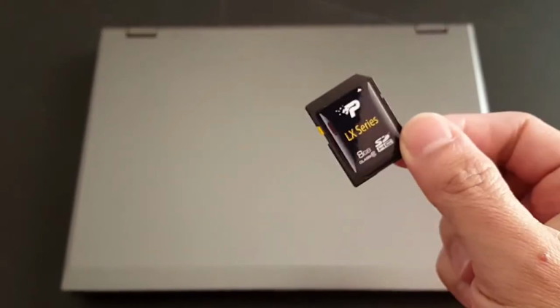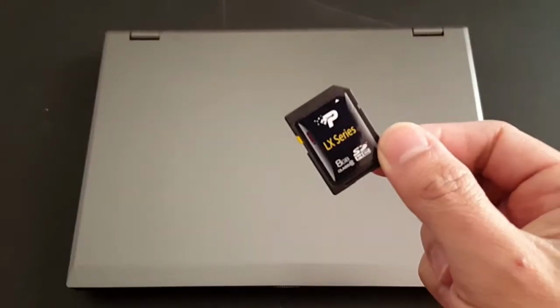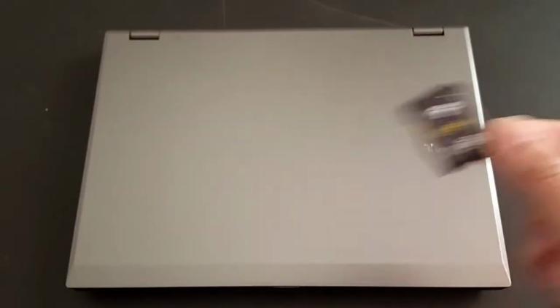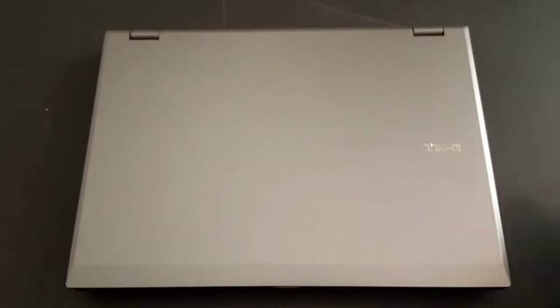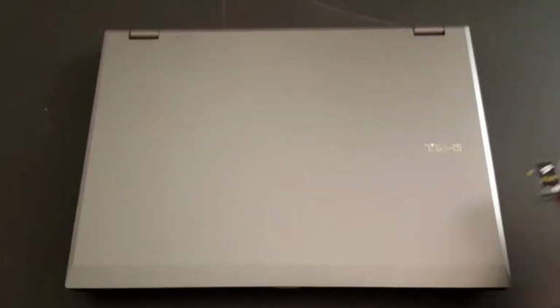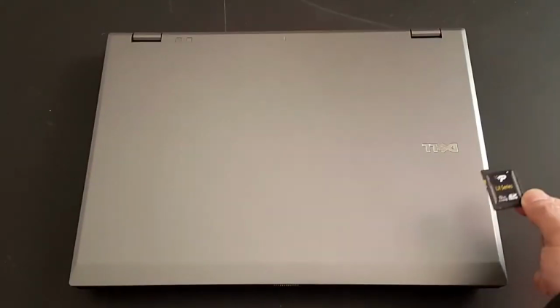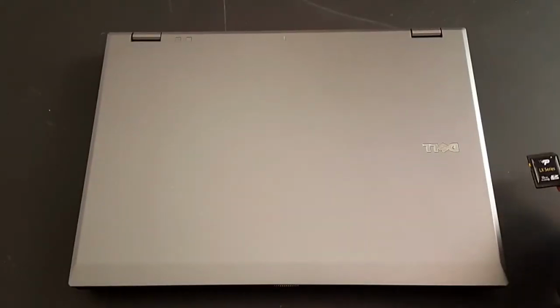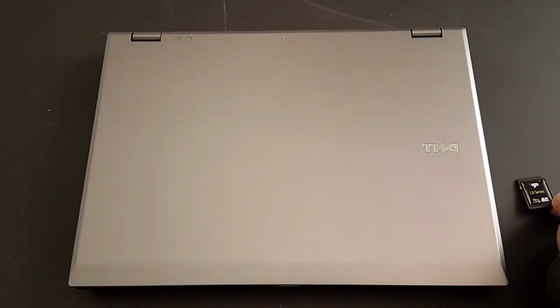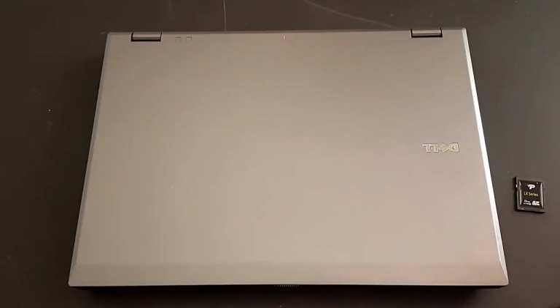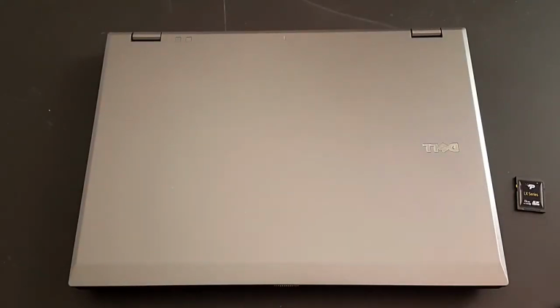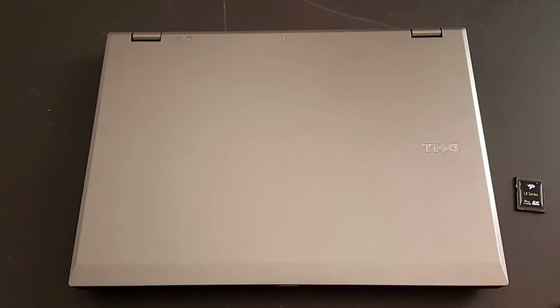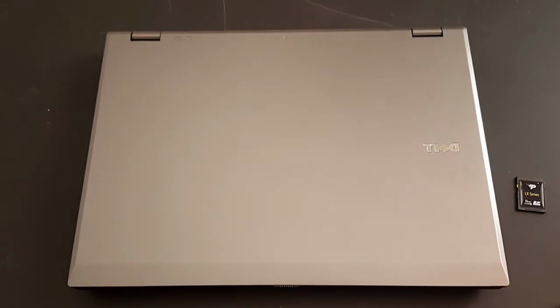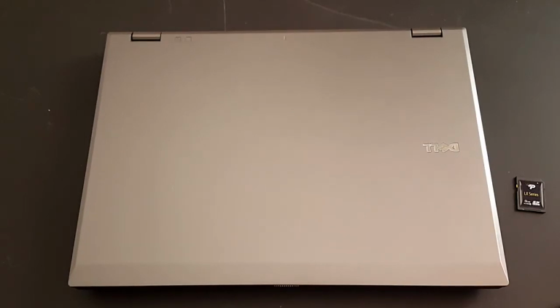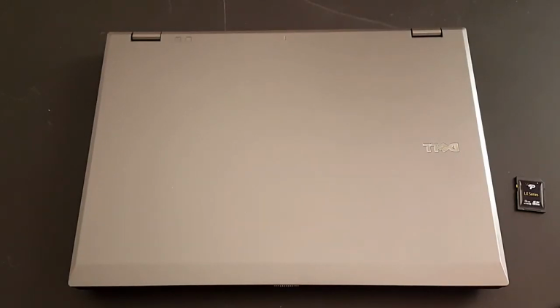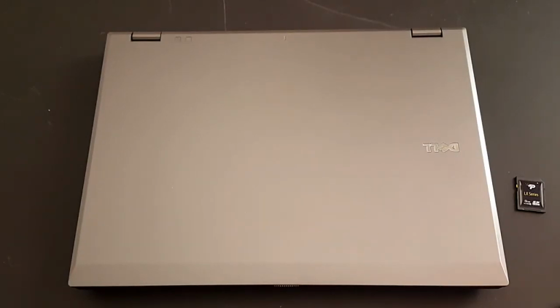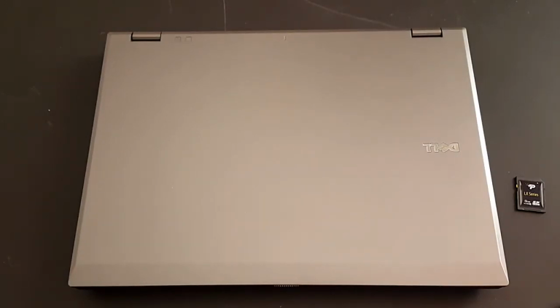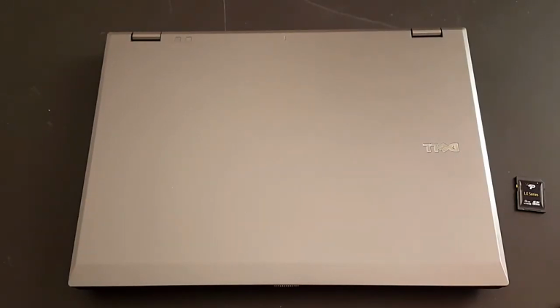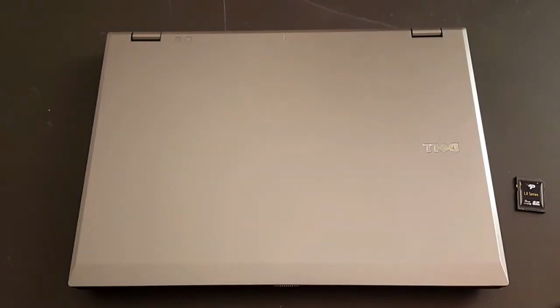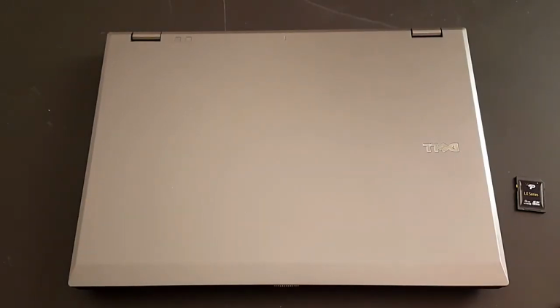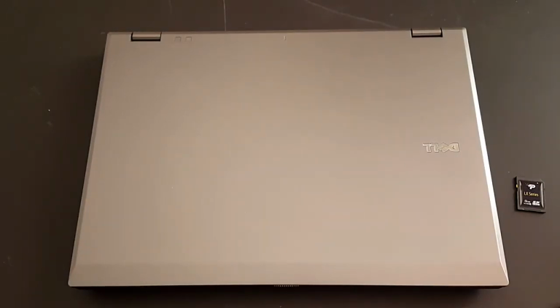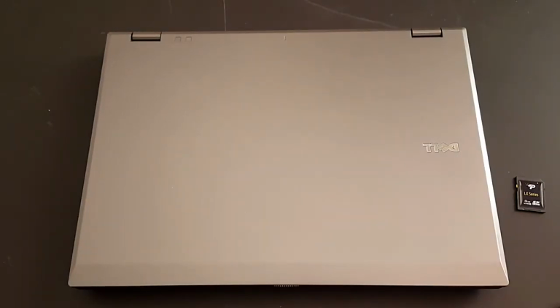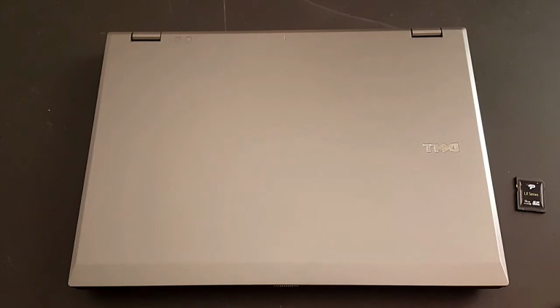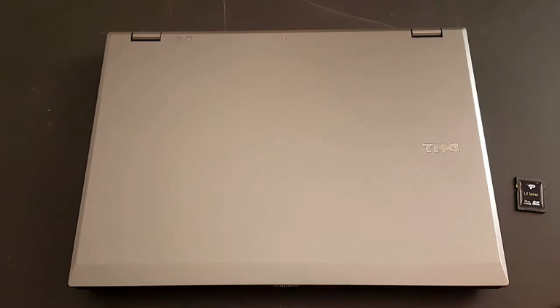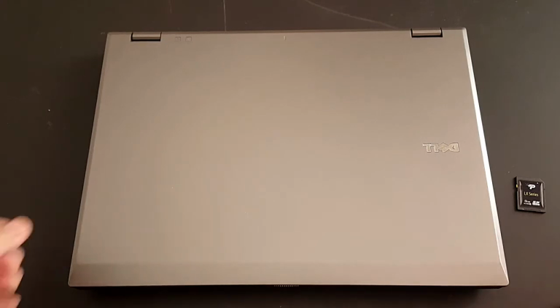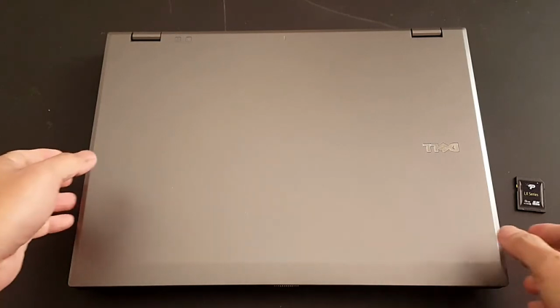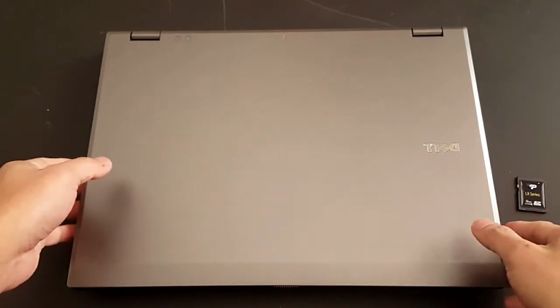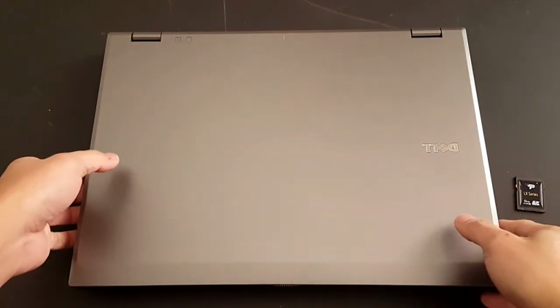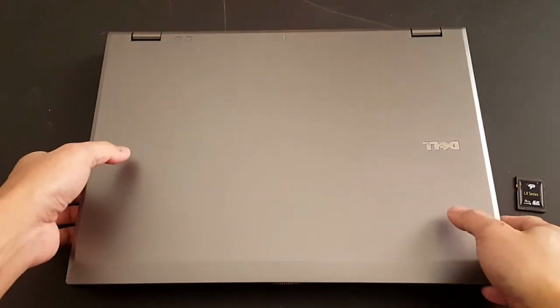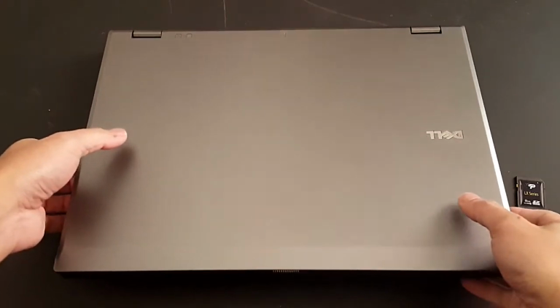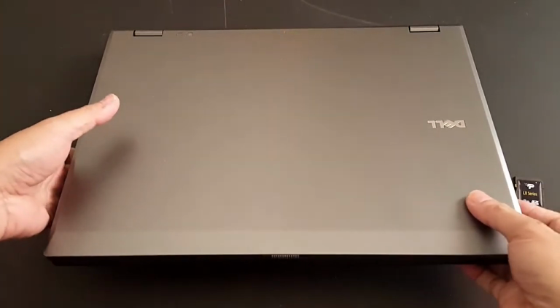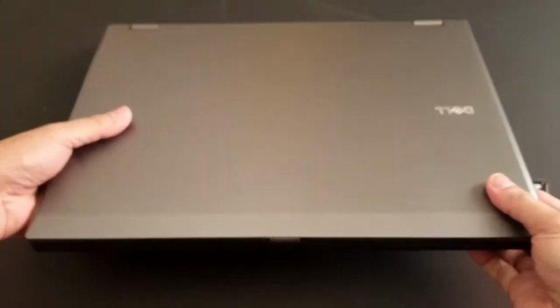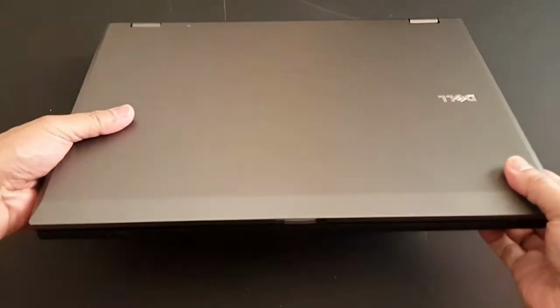Again, here's your SD card from your camera. We have our Dell laptop computer. Make sure the computer is turned off.